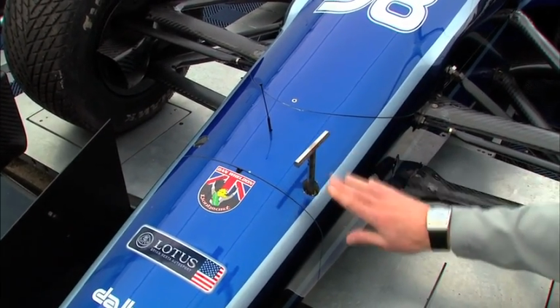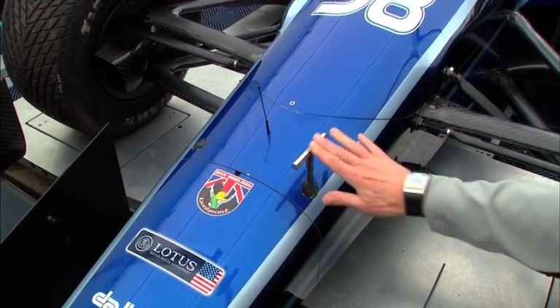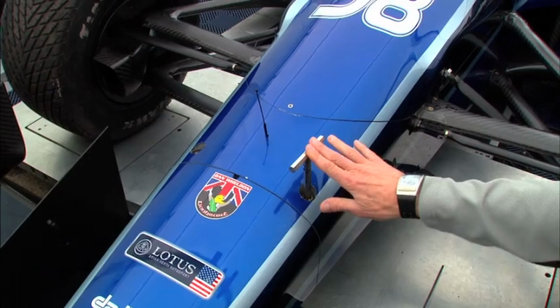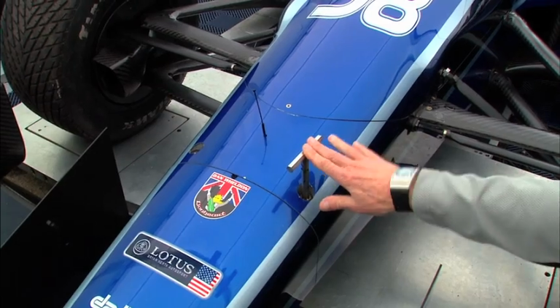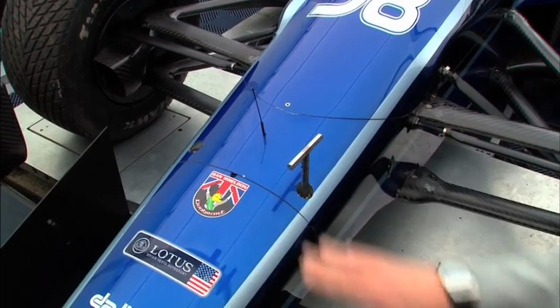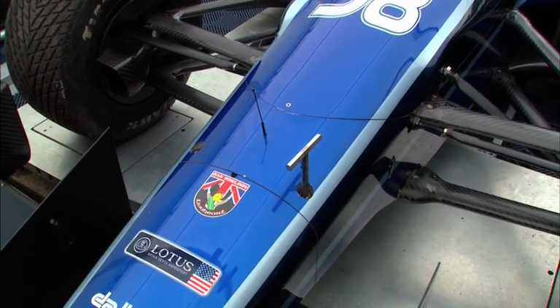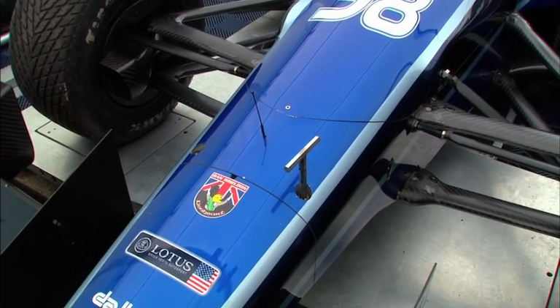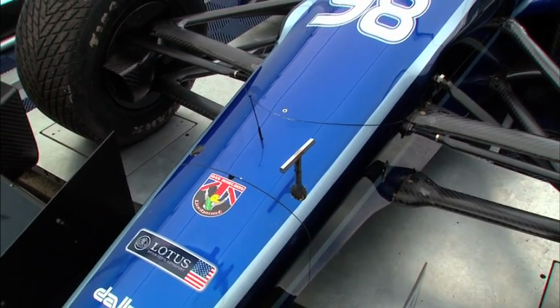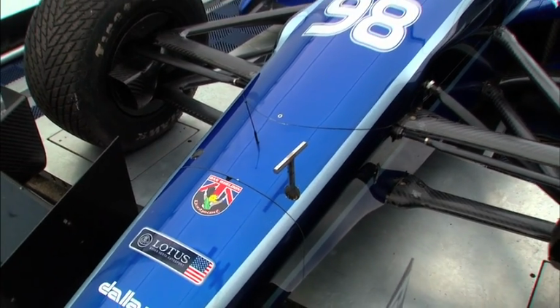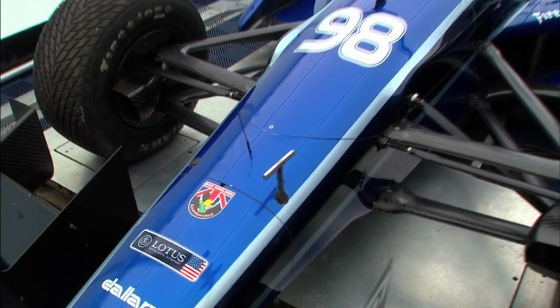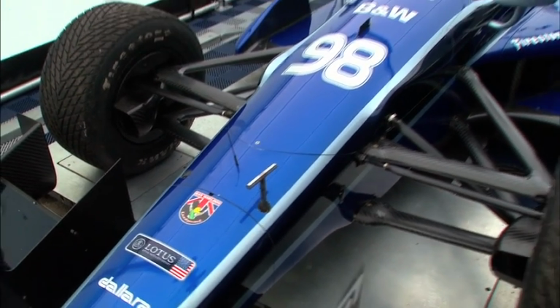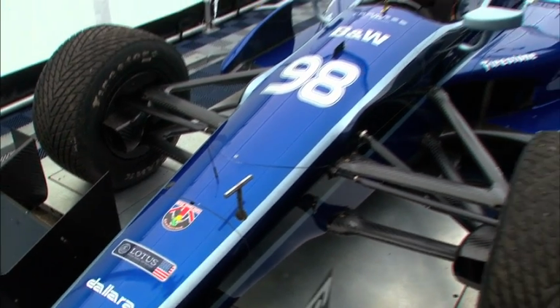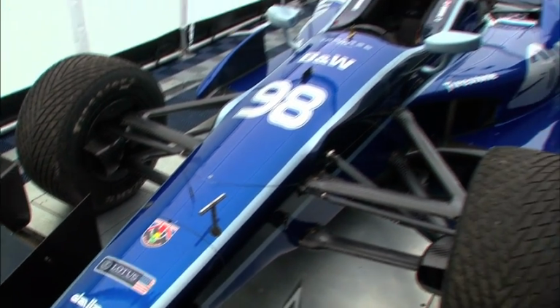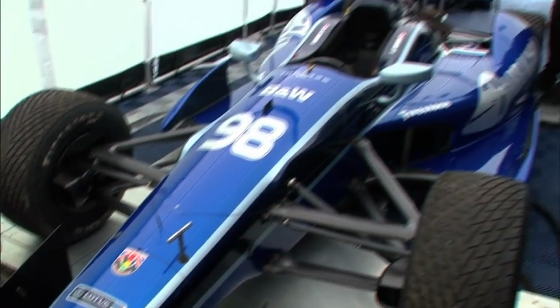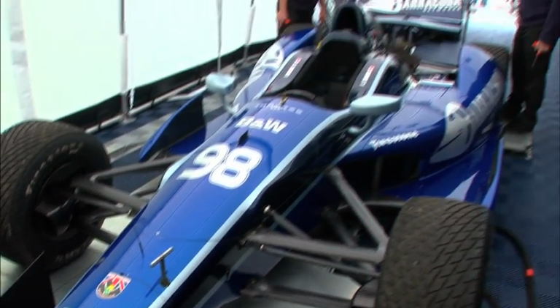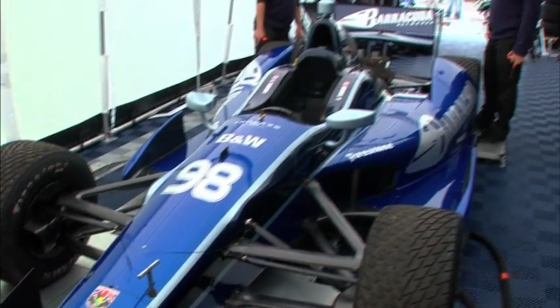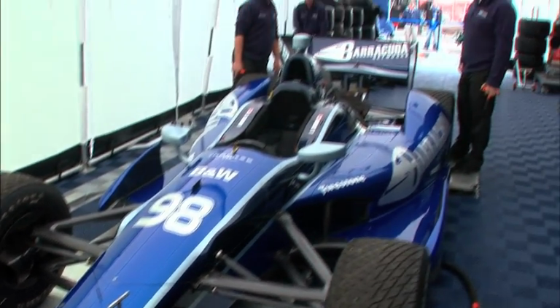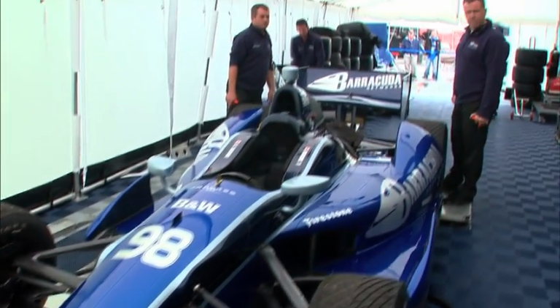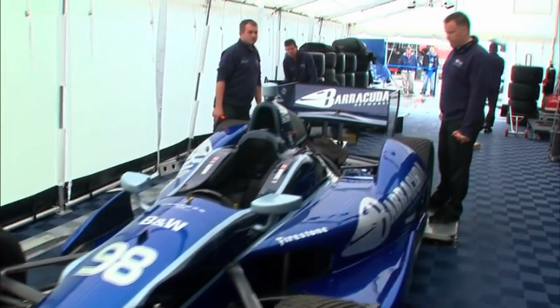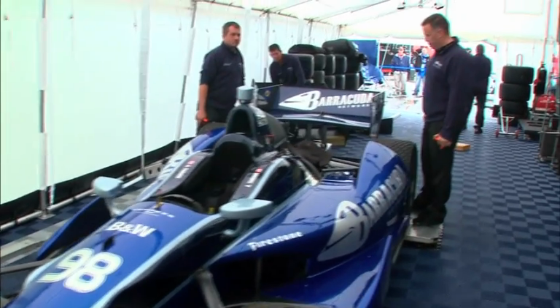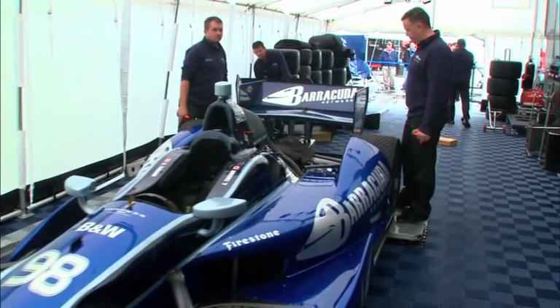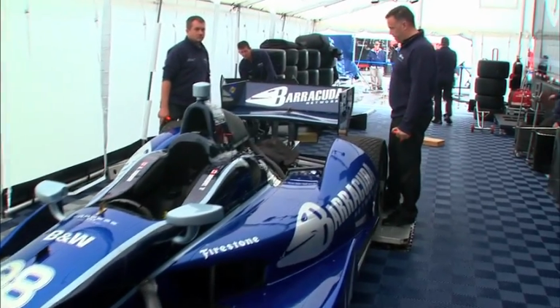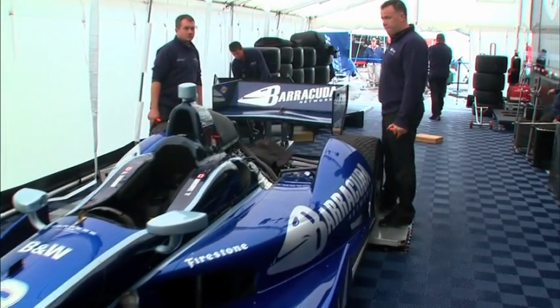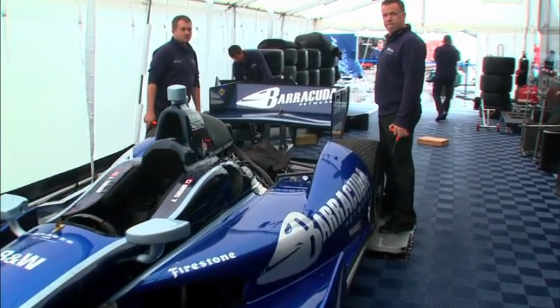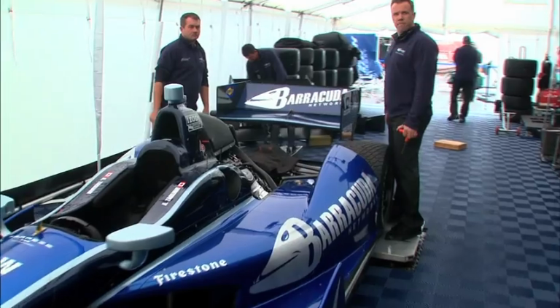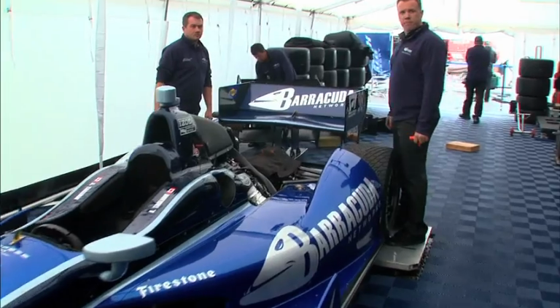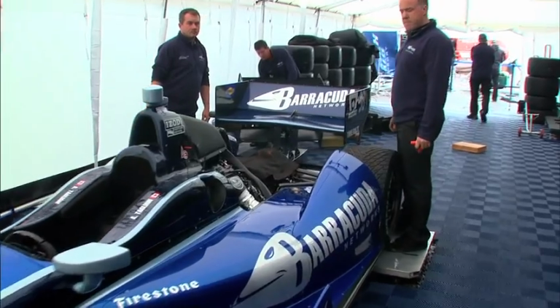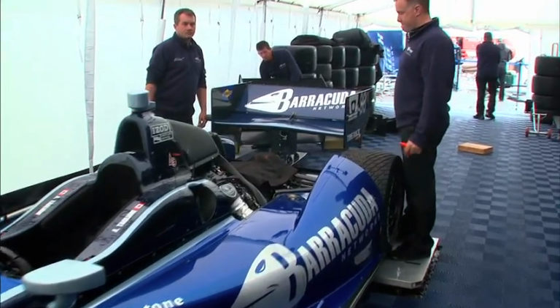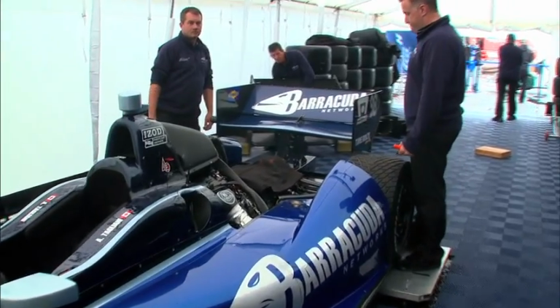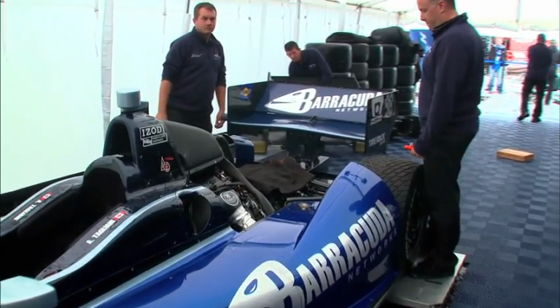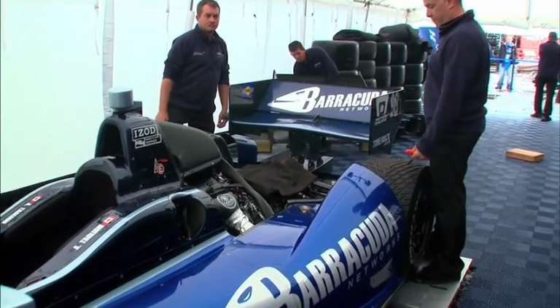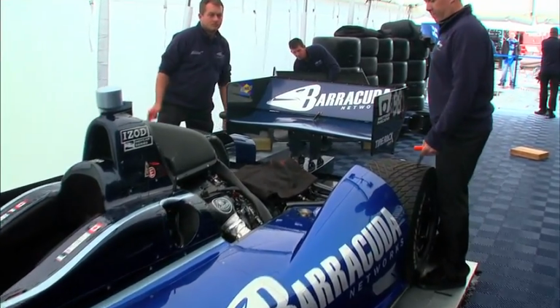Now these very same pieces for 2012 have been incorporated to the rear of the car. So Team Barracuda BHA is going to give us a quick demo. Go!